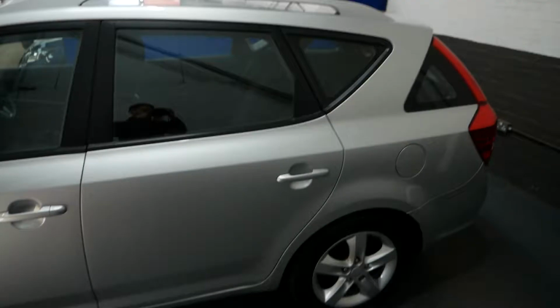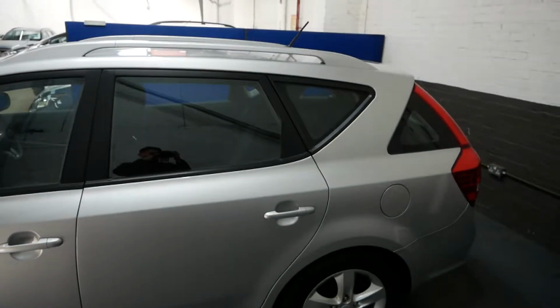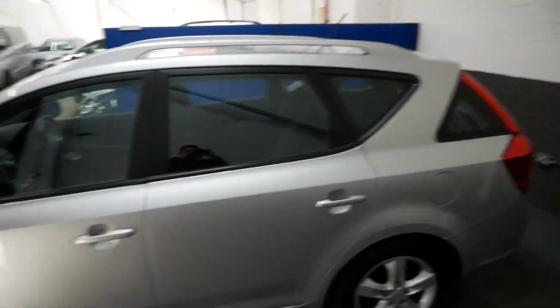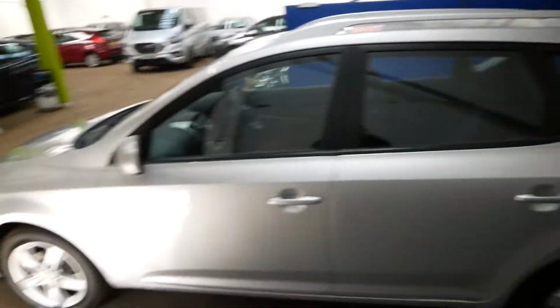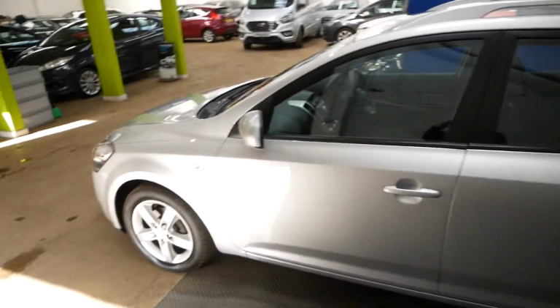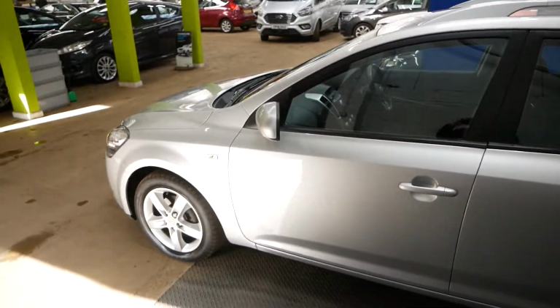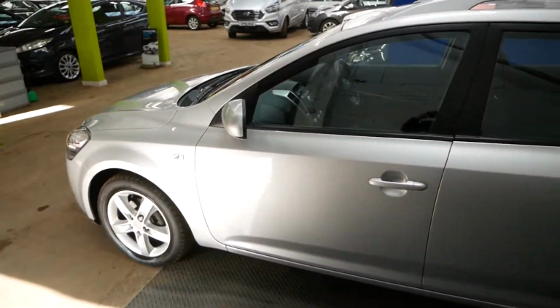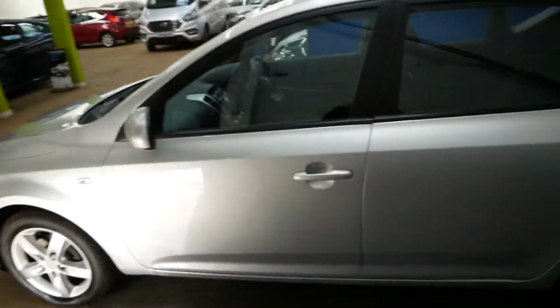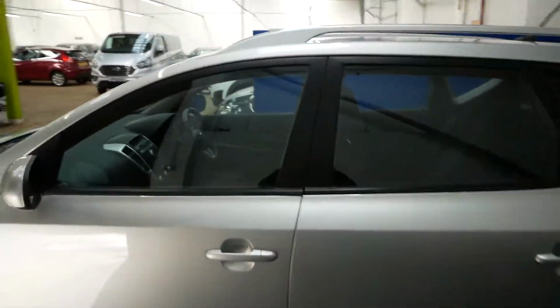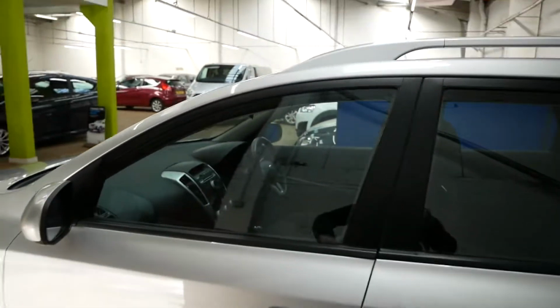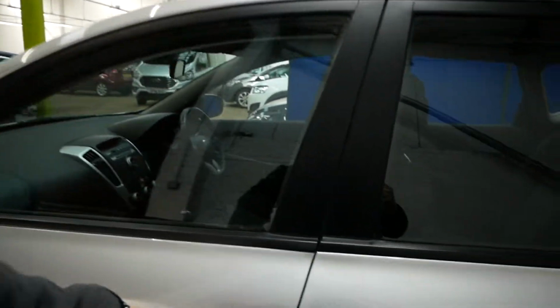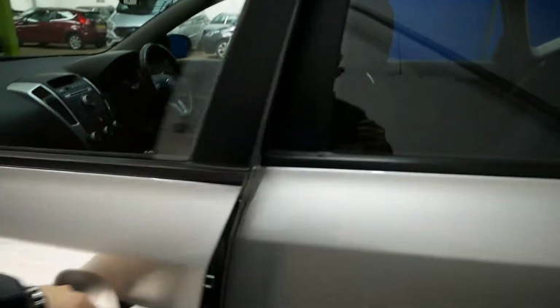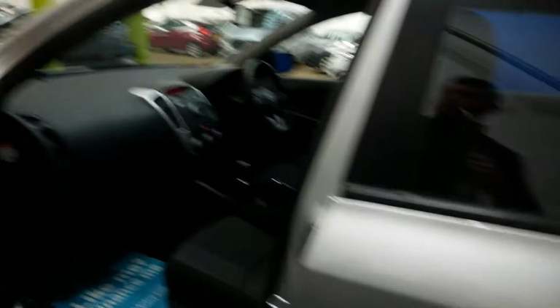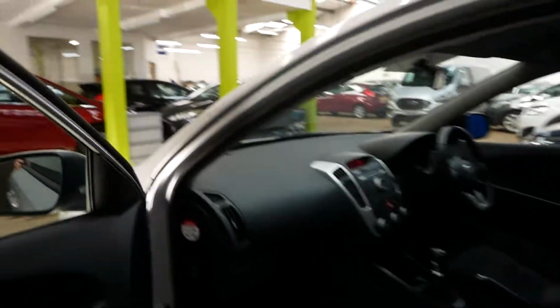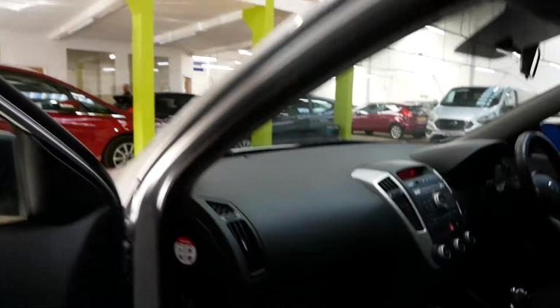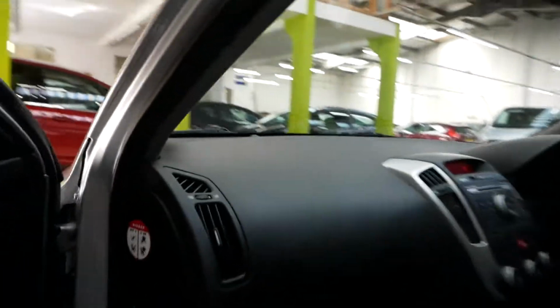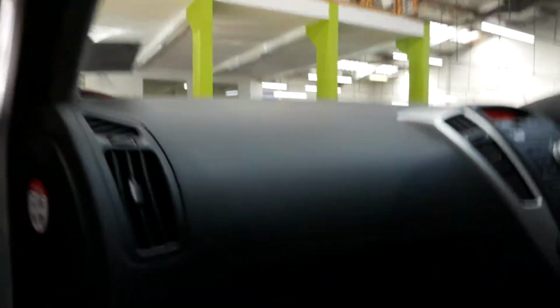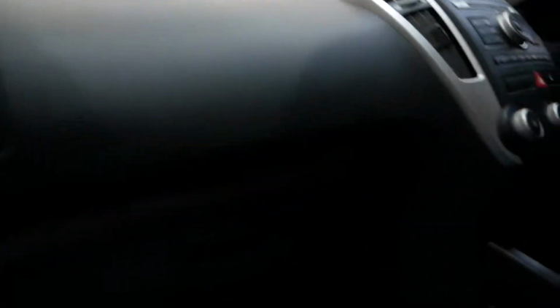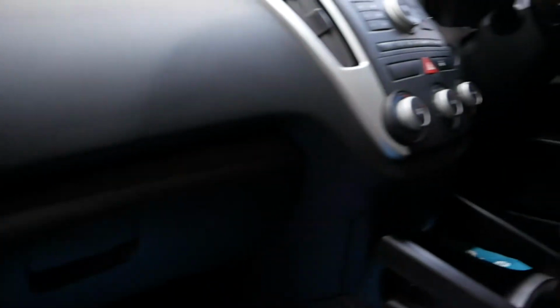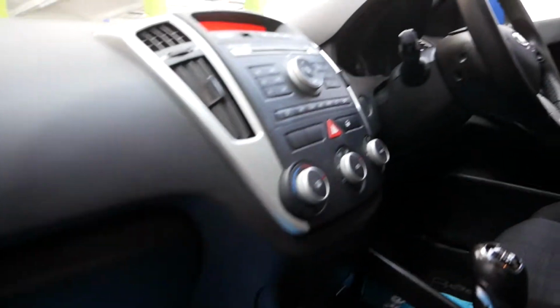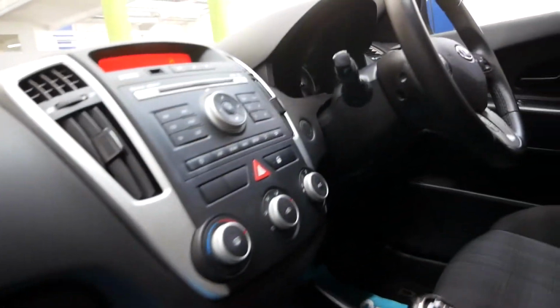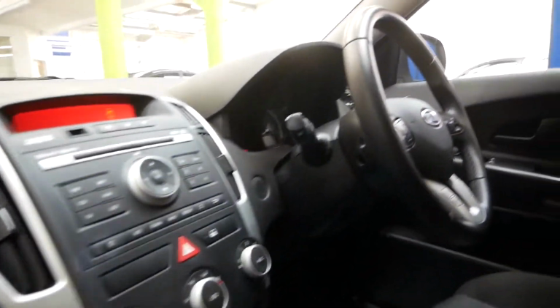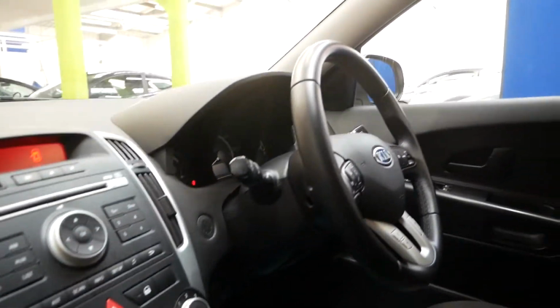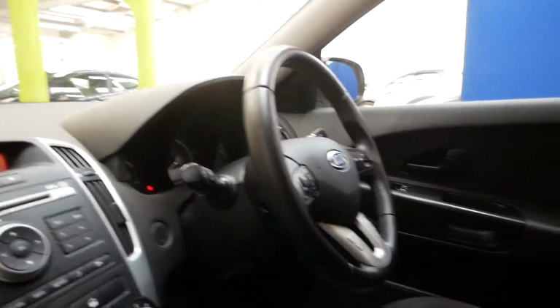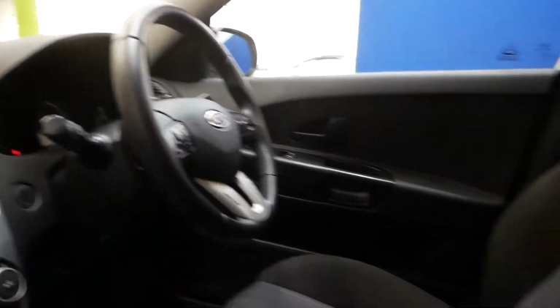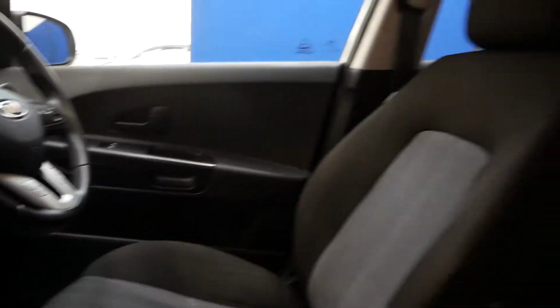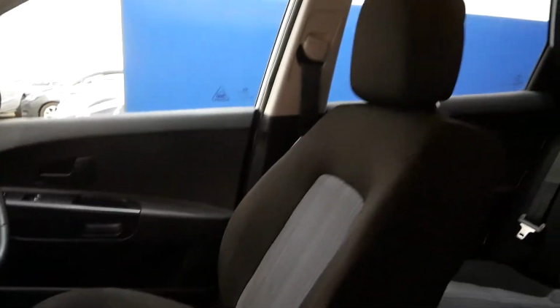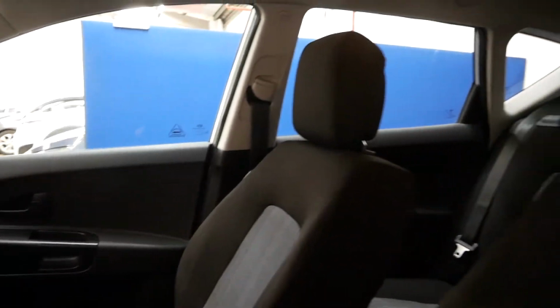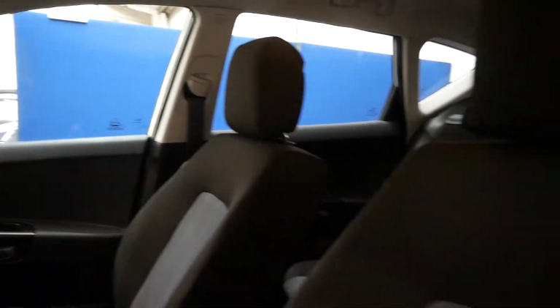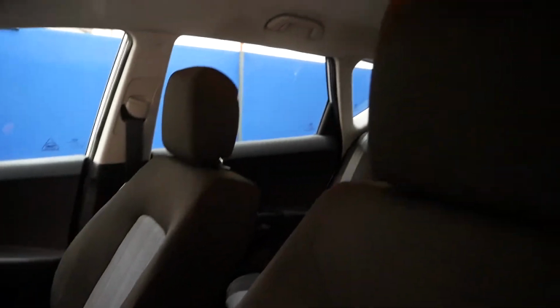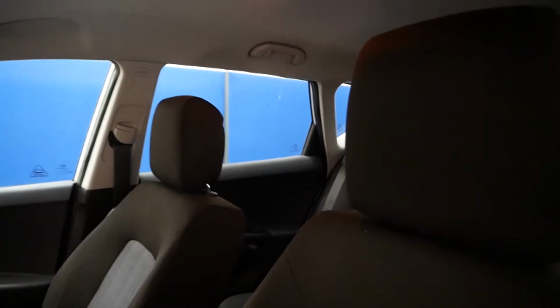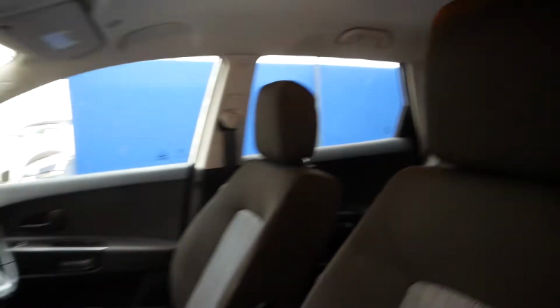Just to show you the passenger side — it's 30 pounds a year road tax, and this car does about 60 to the gallon on average, so they're good on fuel and cheap to run.